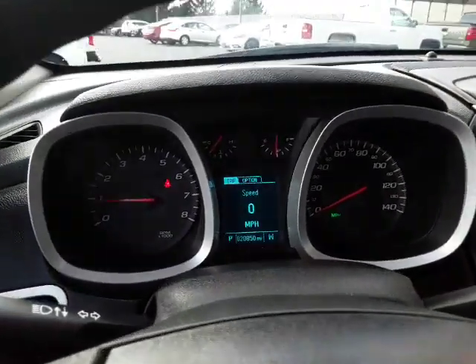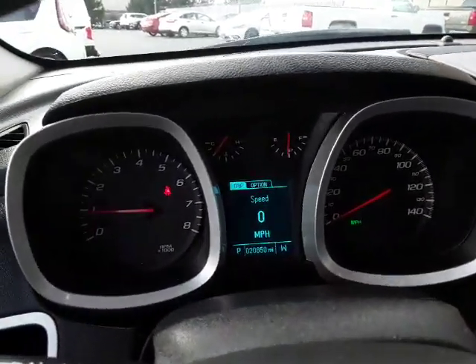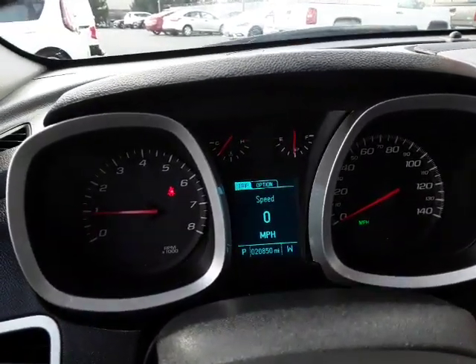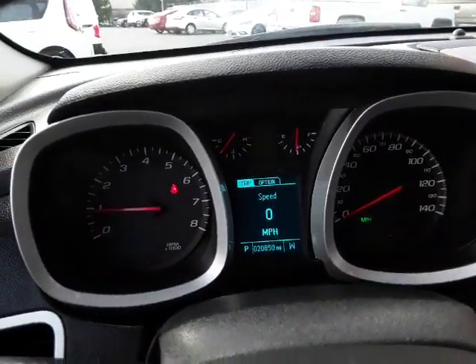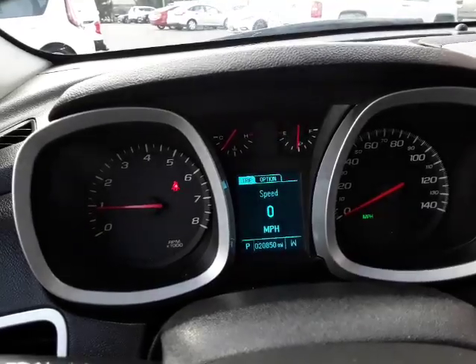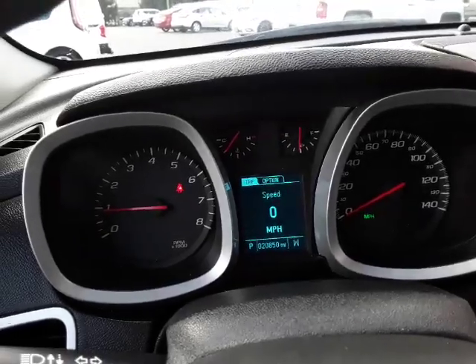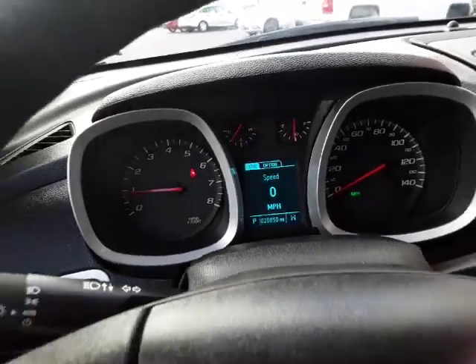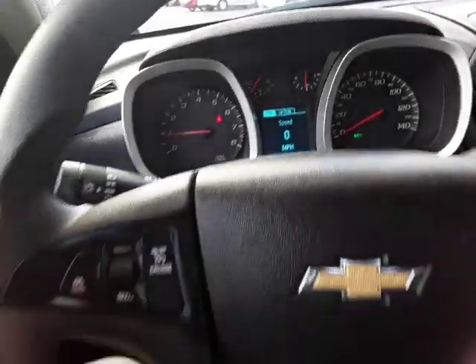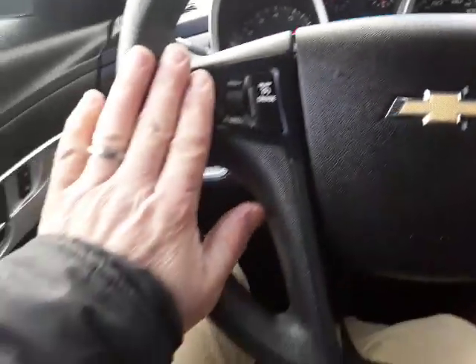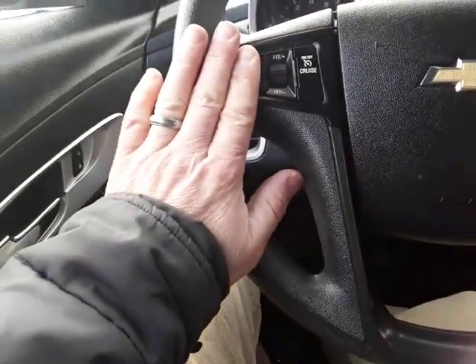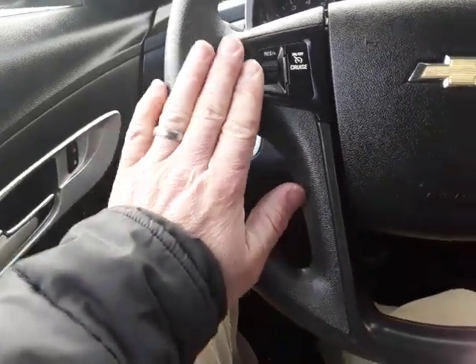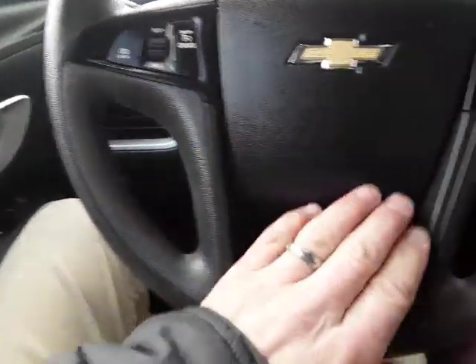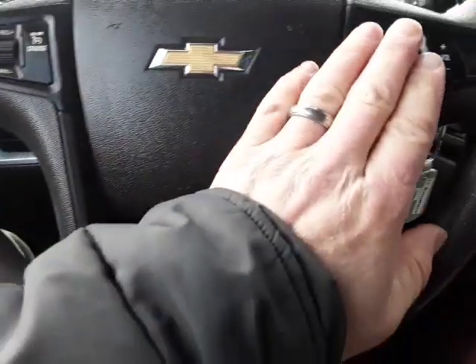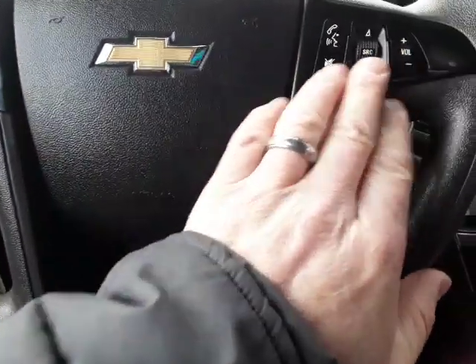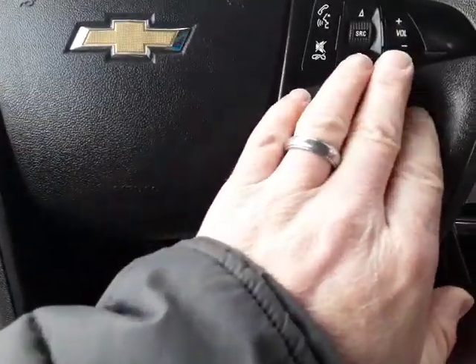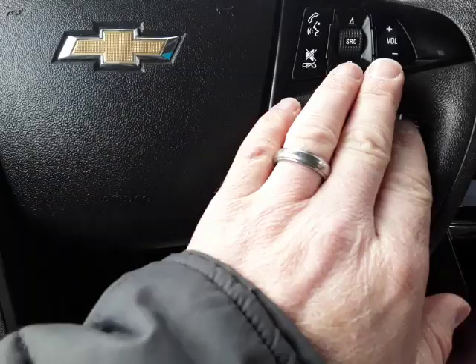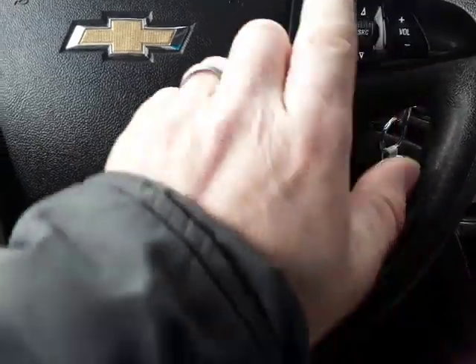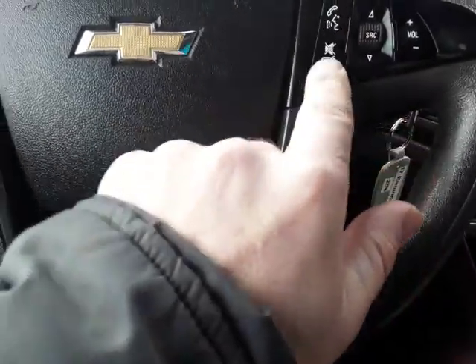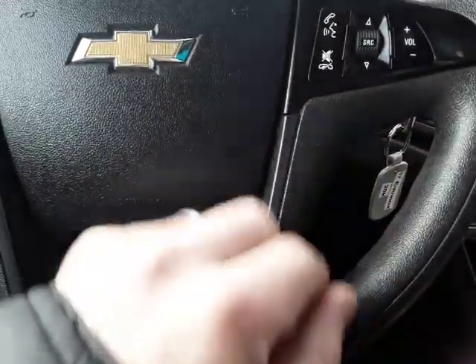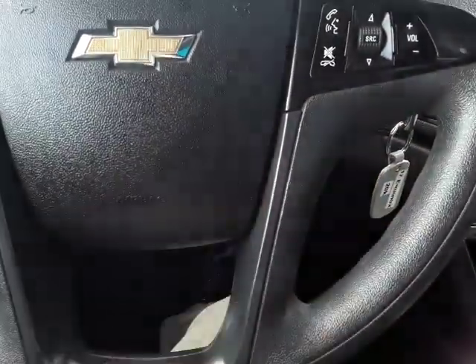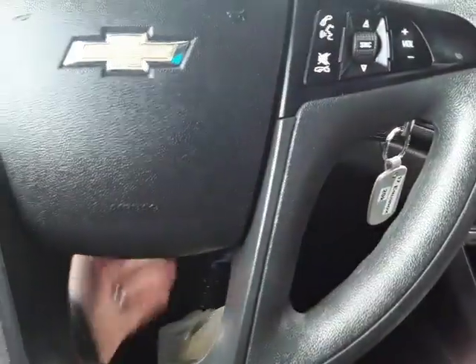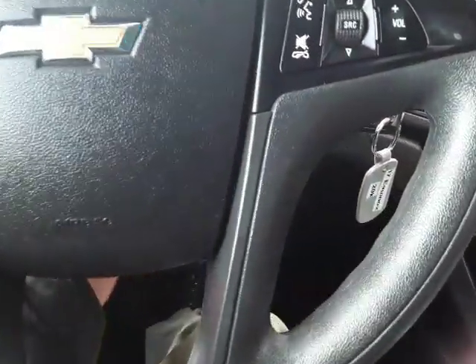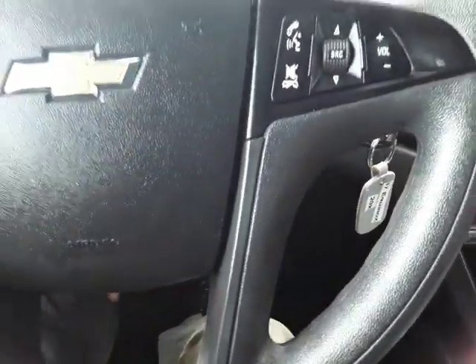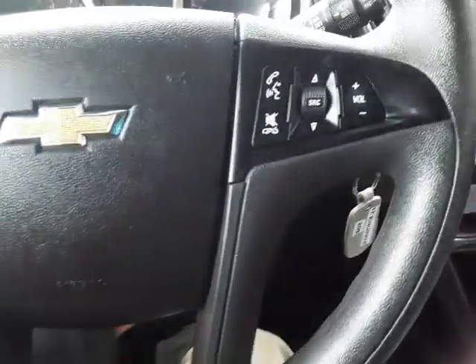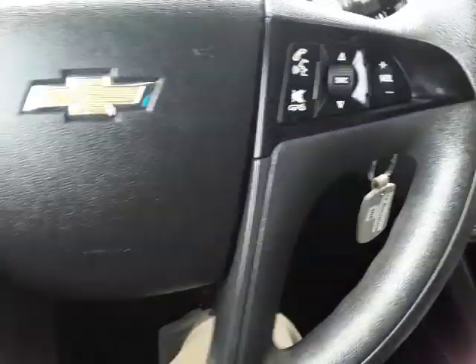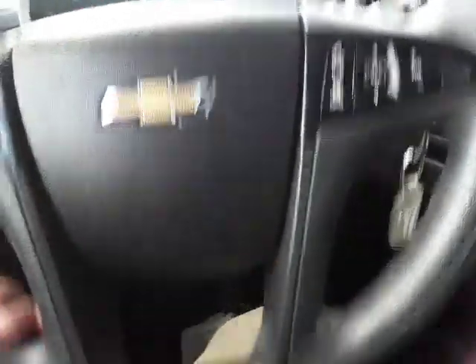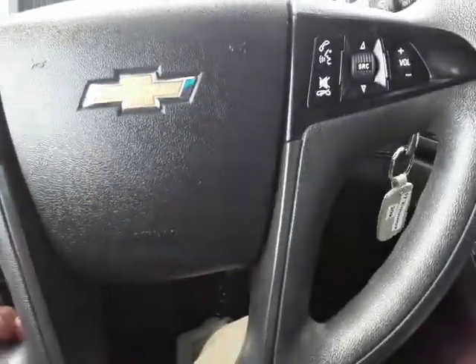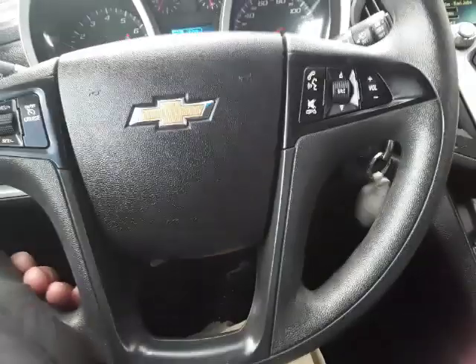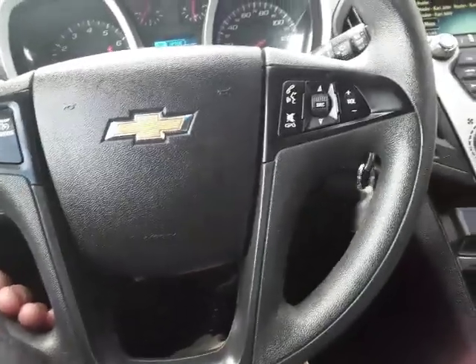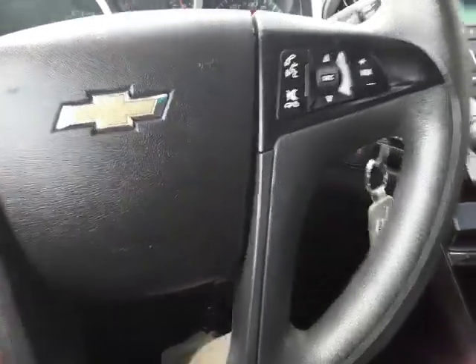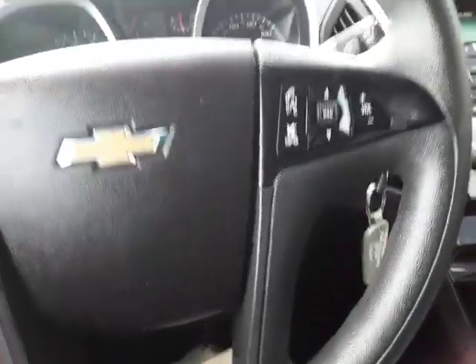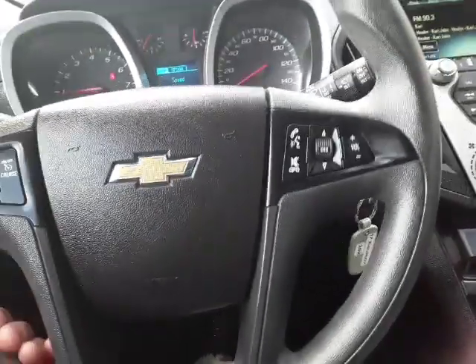There are only 20,000 miles on this car. Of course it has cruise control as well as audio controls right here, Bluetooth, and it's a tilt wheel — telescopic wheel that moves in and out.